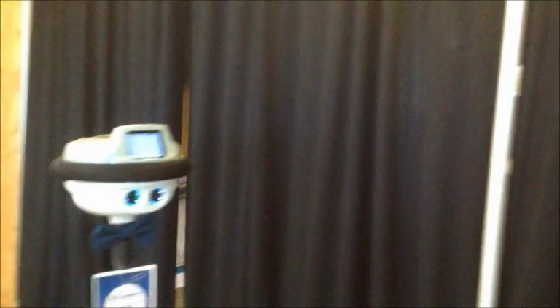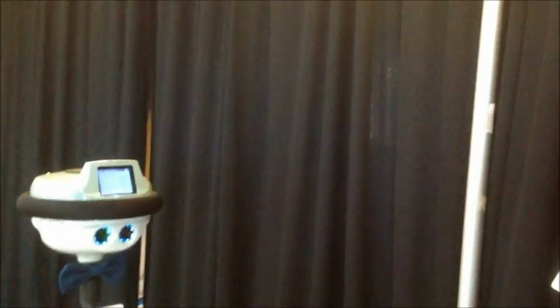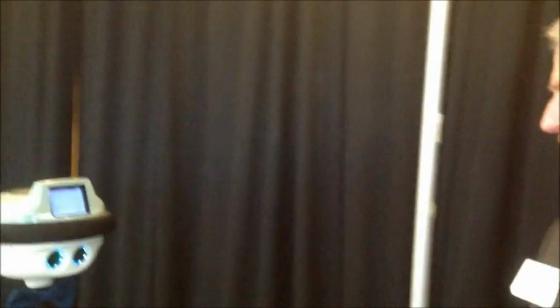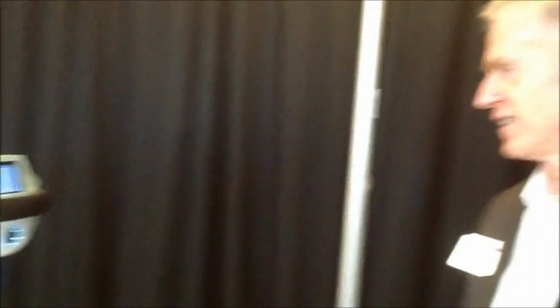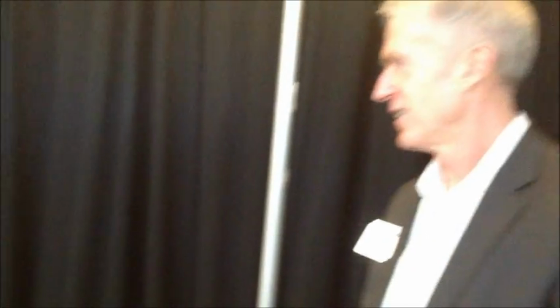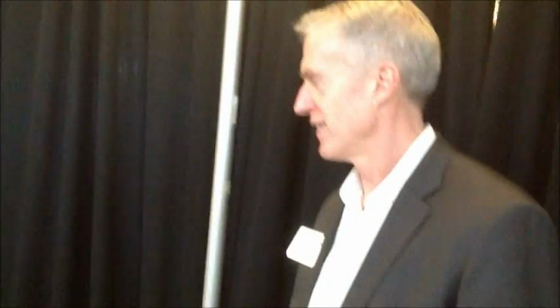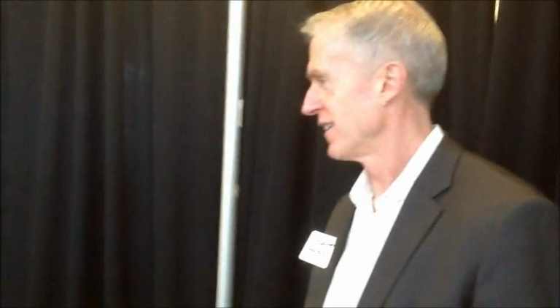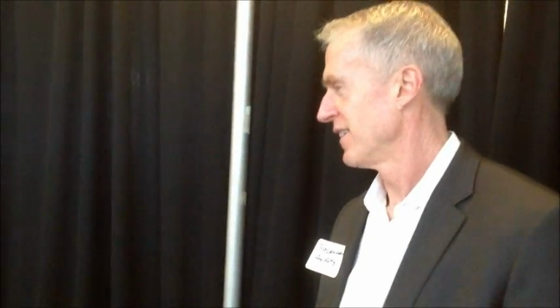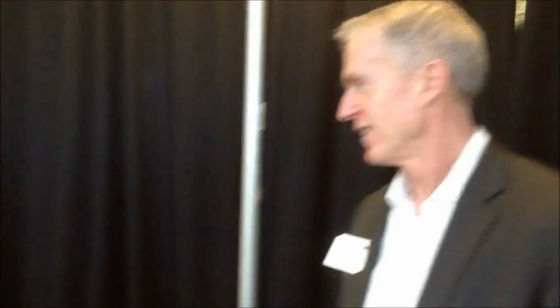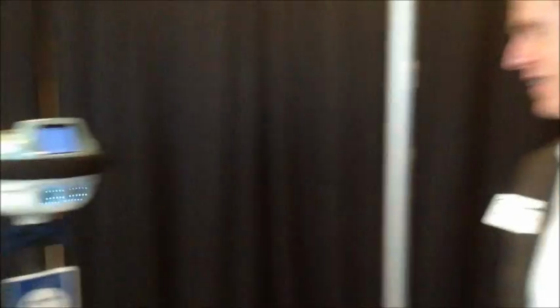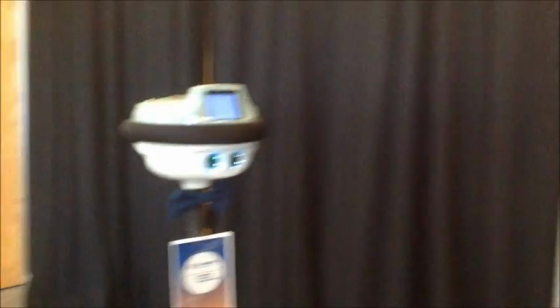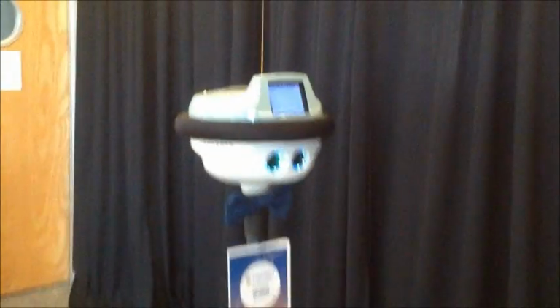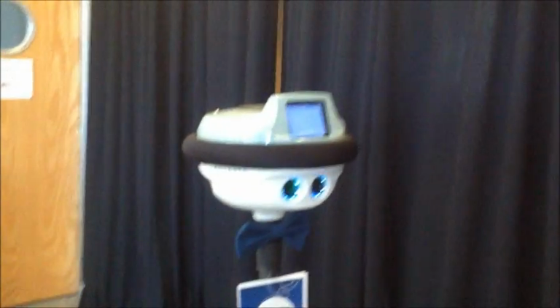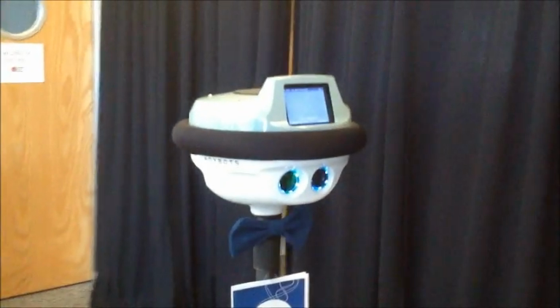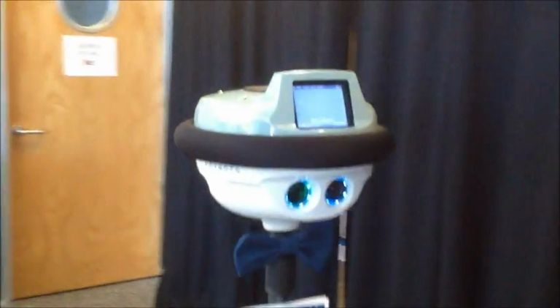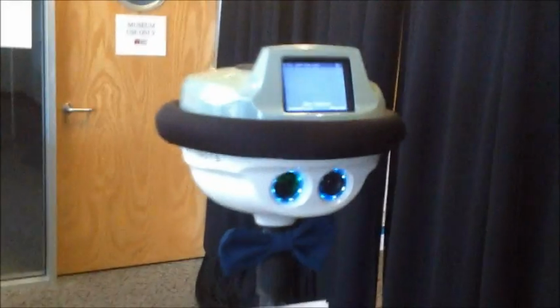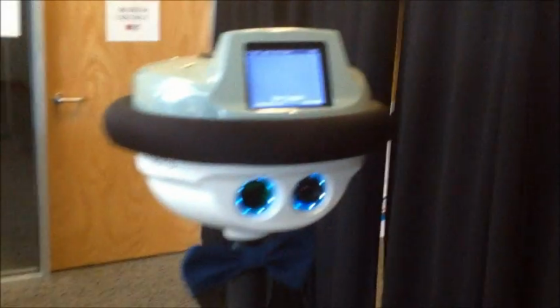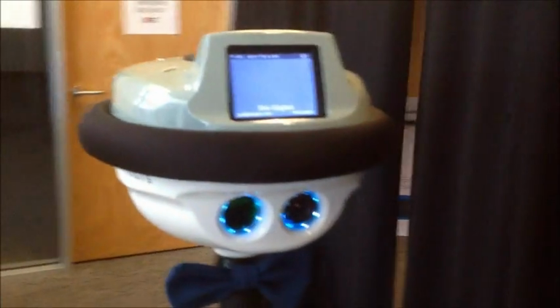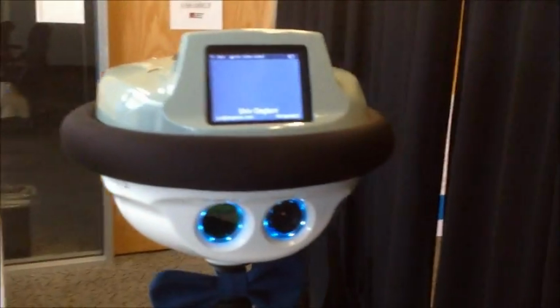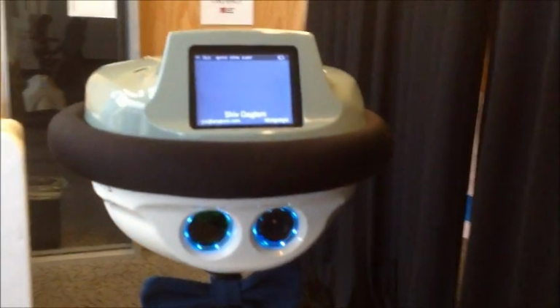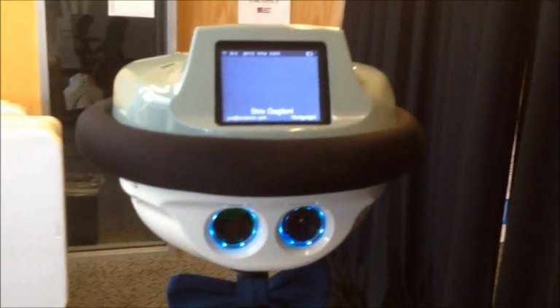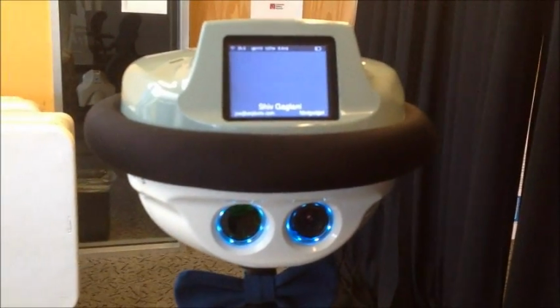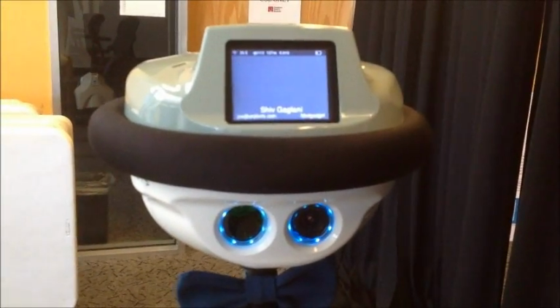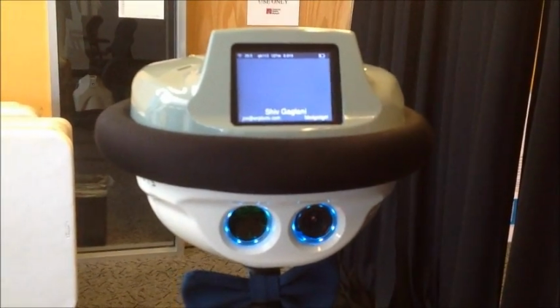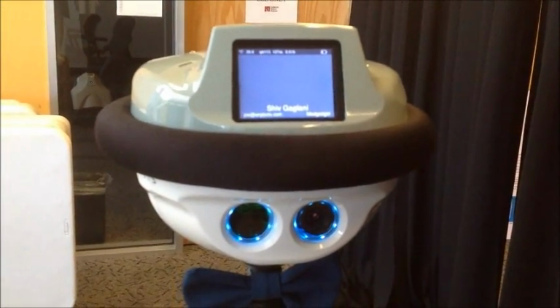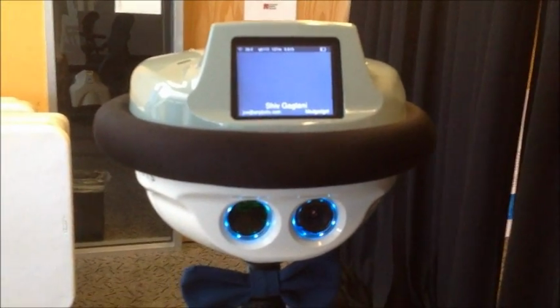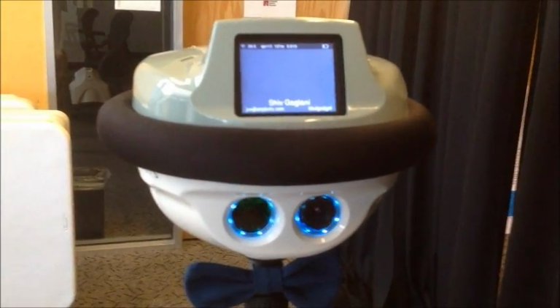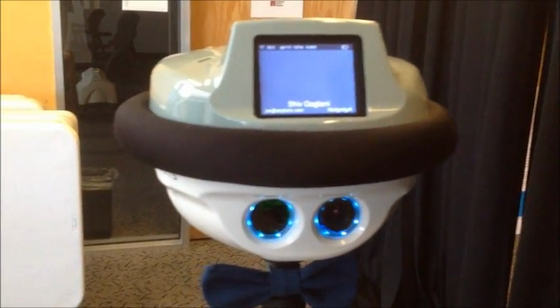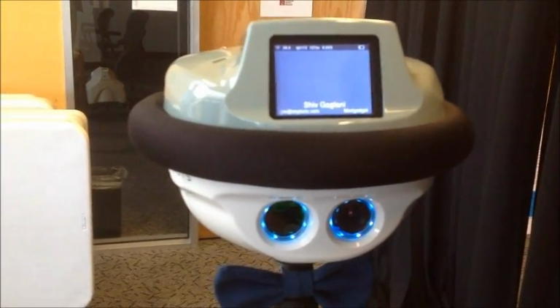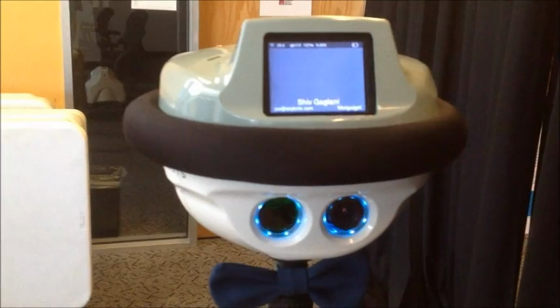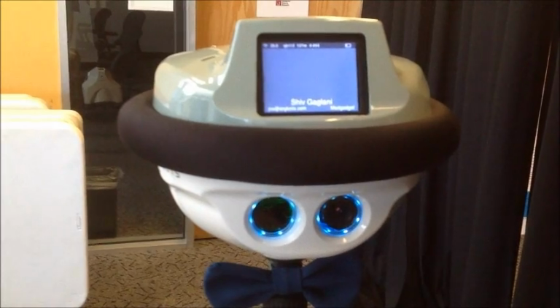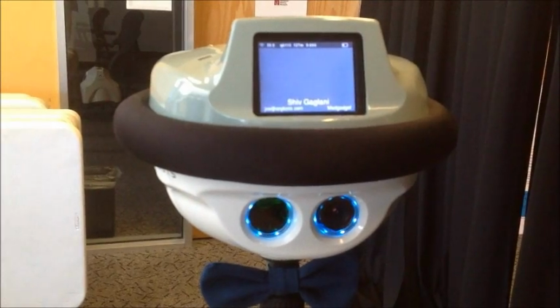Hi, this is Shiv and Bonnie. Good morning from FutureMed in Silicon Valley. I'm here with Tim from AnyBots, who's going to be talking about how AnyBots can be applied to healthcare.